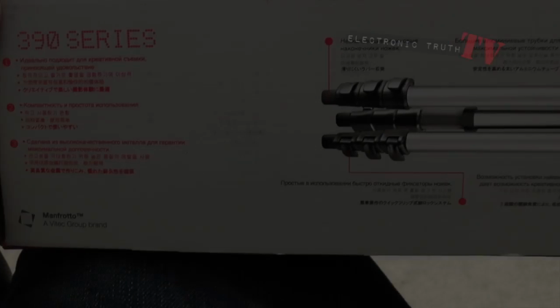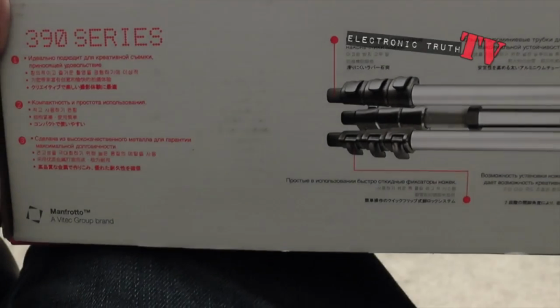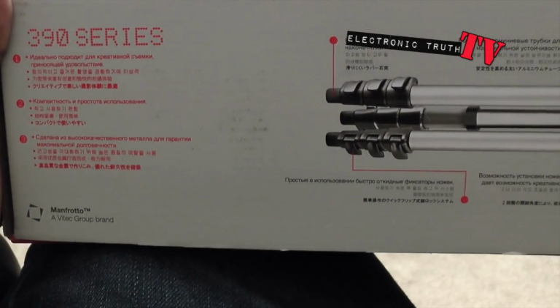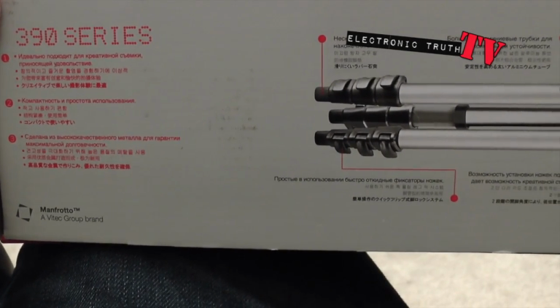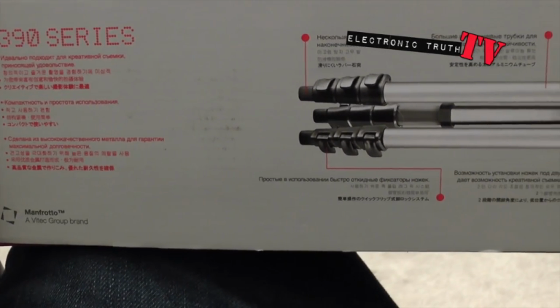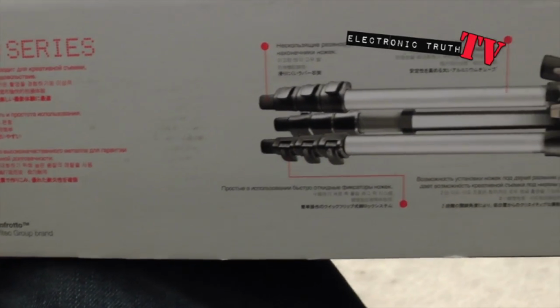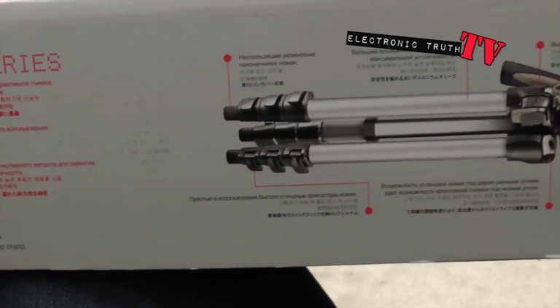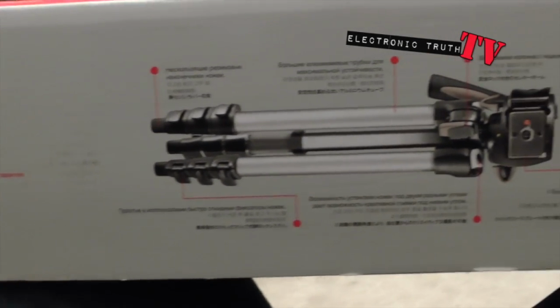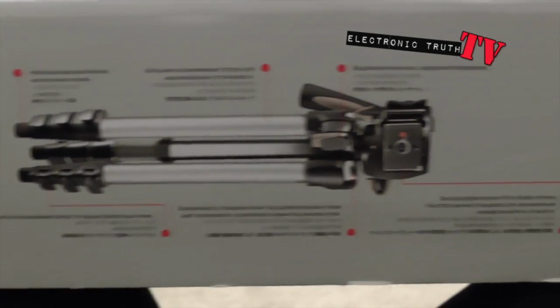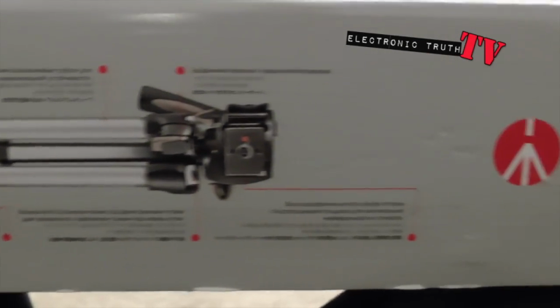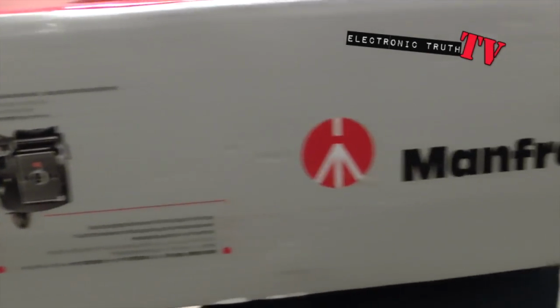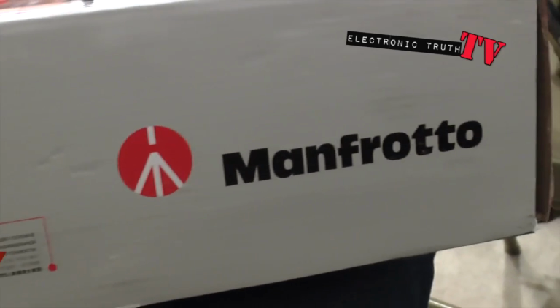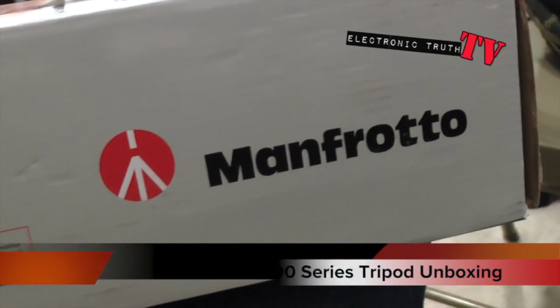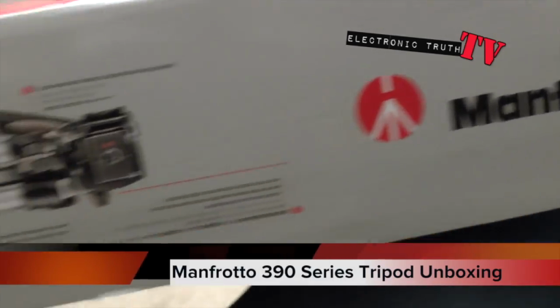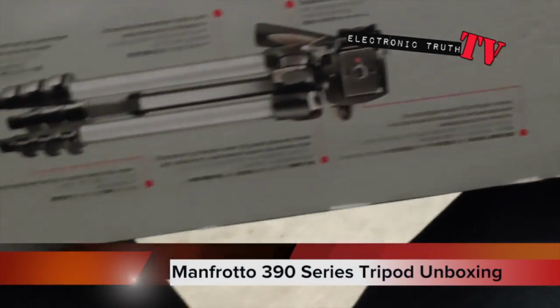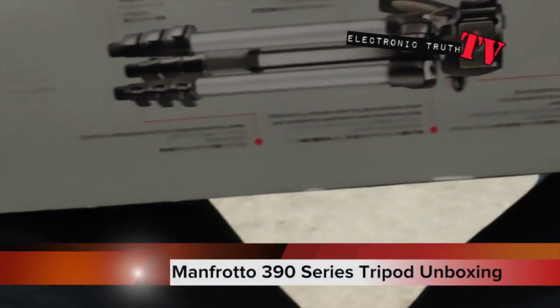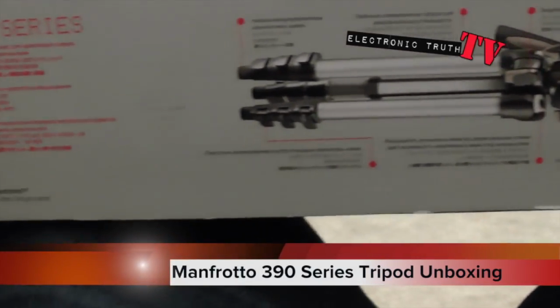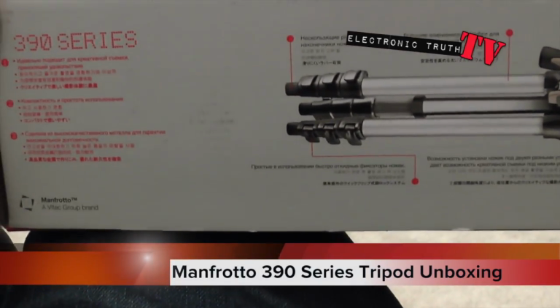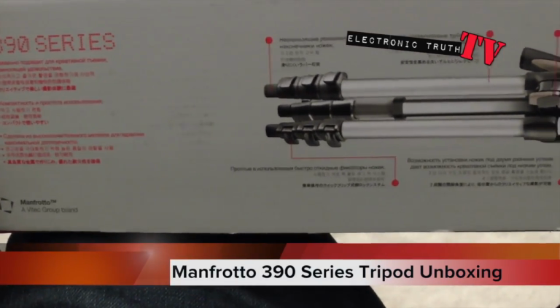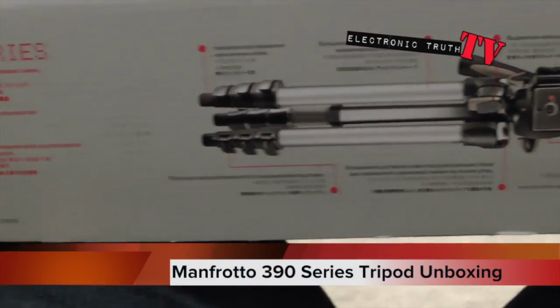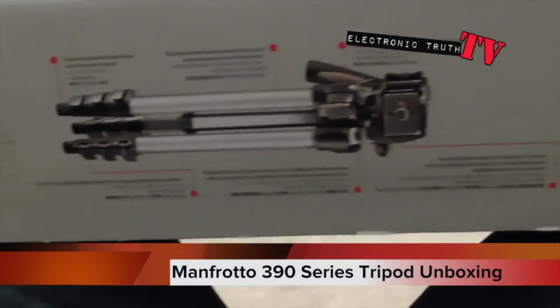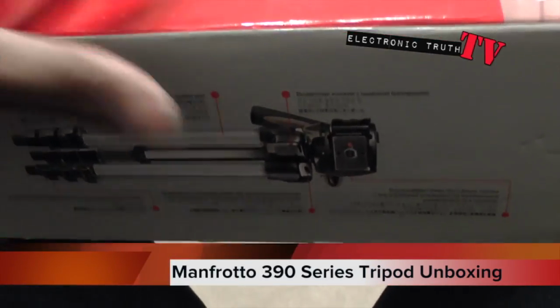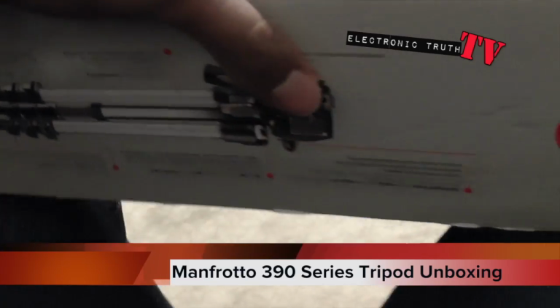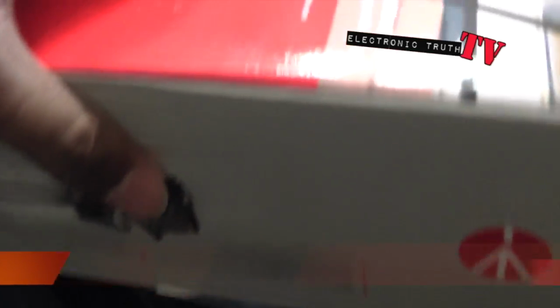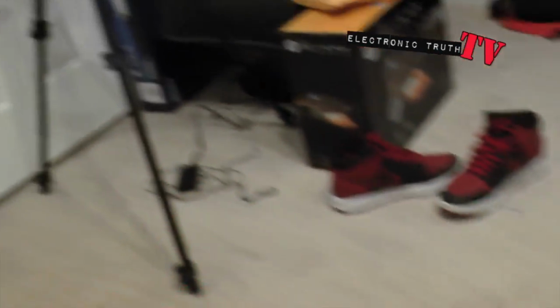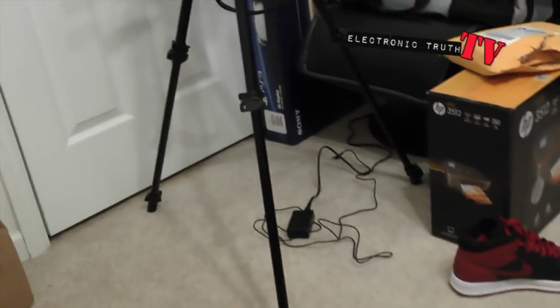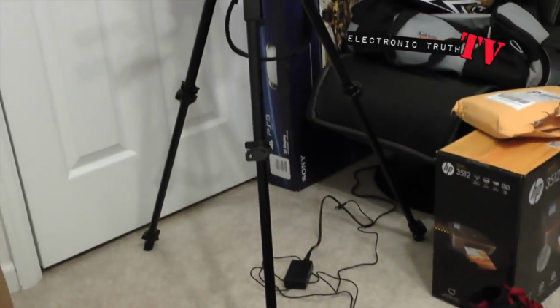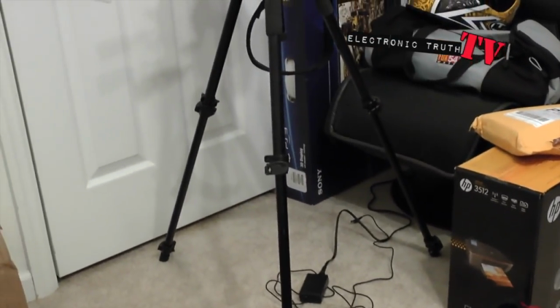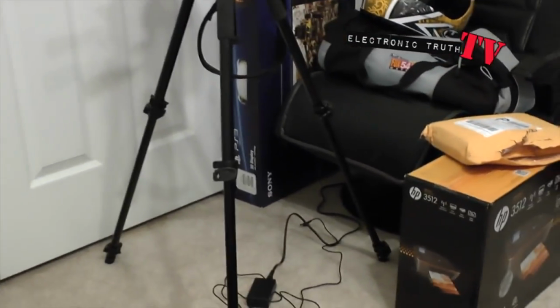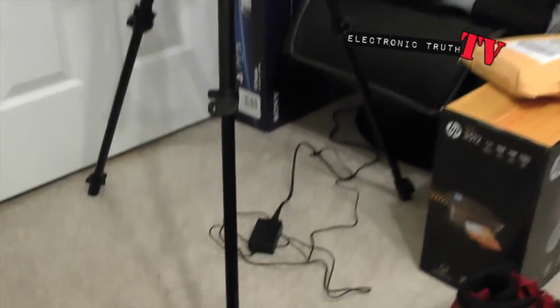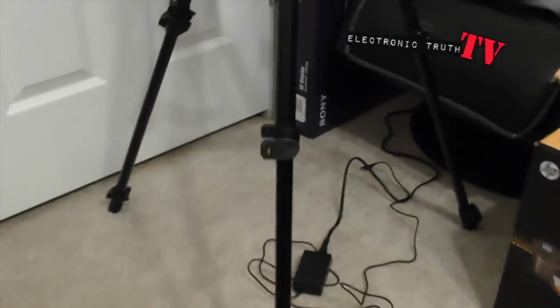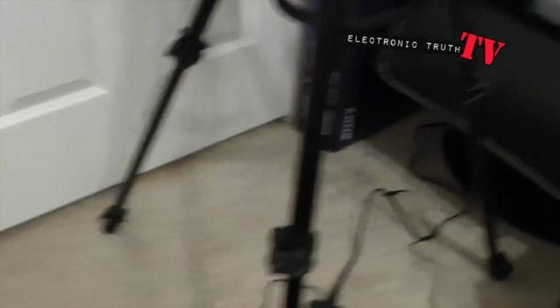What's up YouTube? It's your boy Chabaz Stunner and I've got another great unboxing for you. This is the Manfrotto 390 series tripod and it's a little different than this tripod, which is the 290 here.